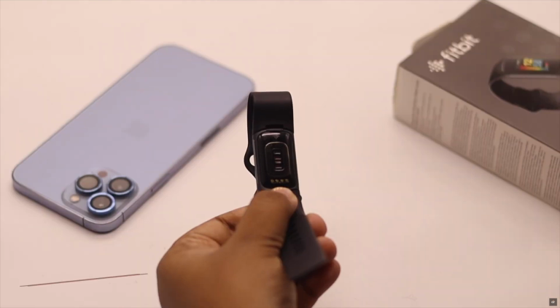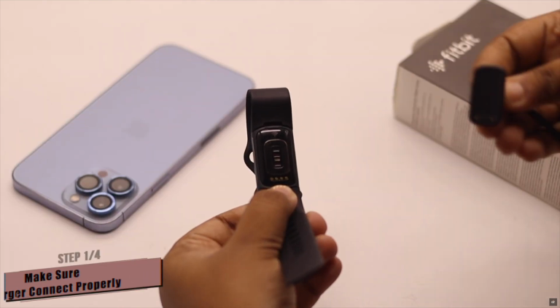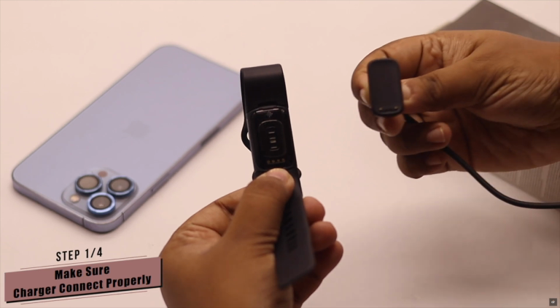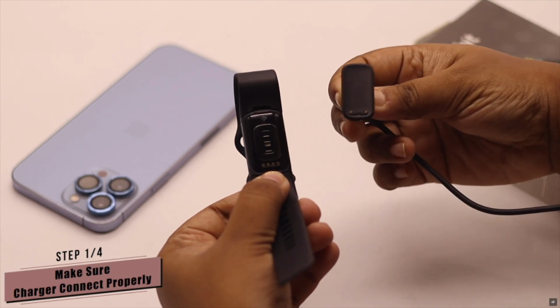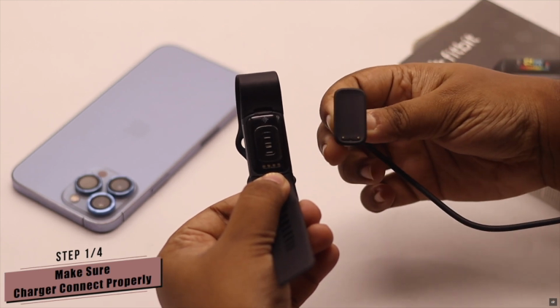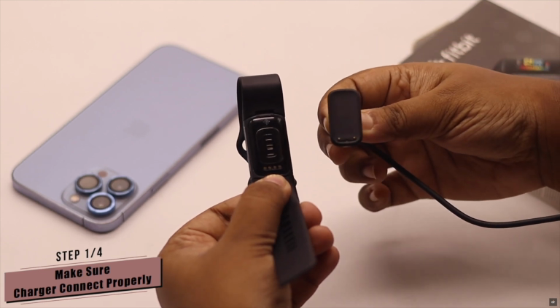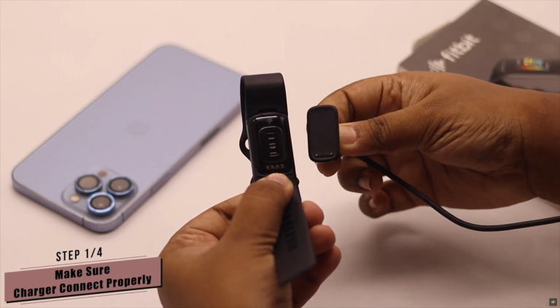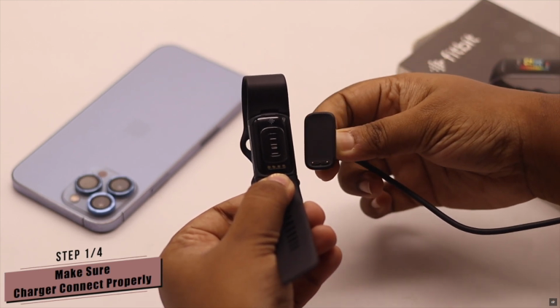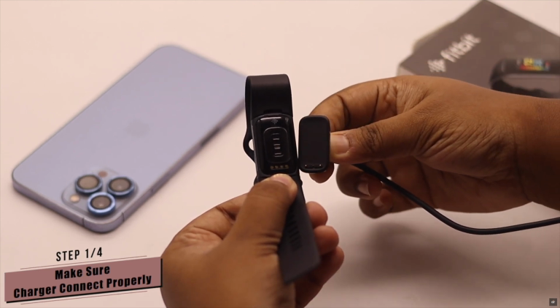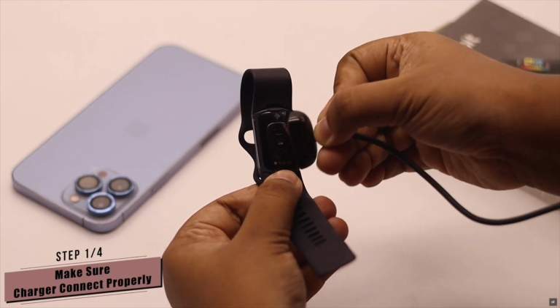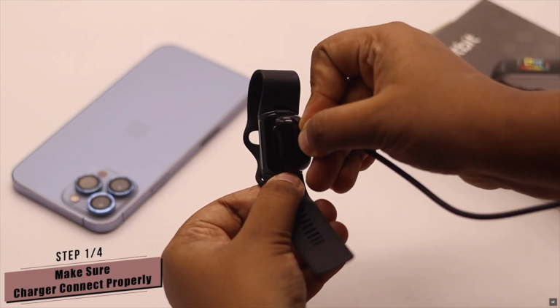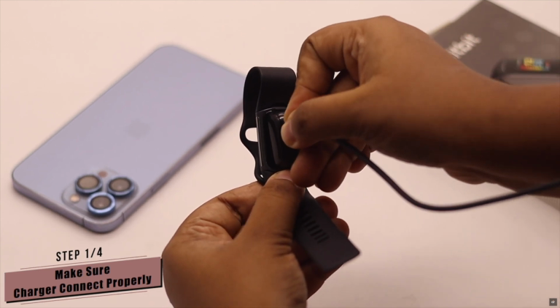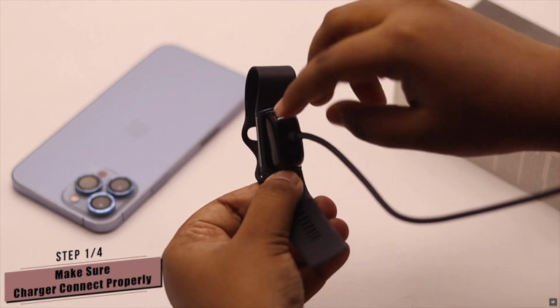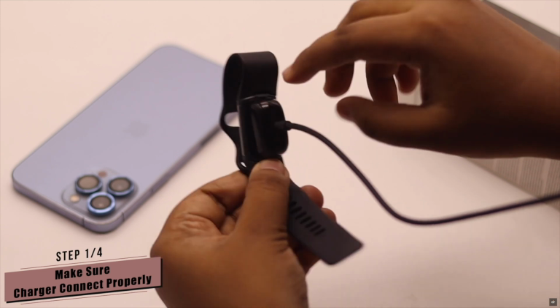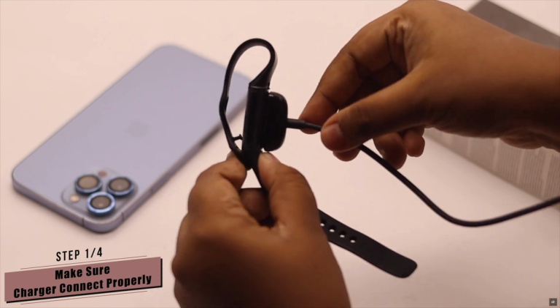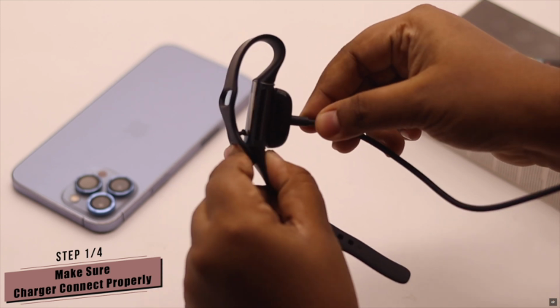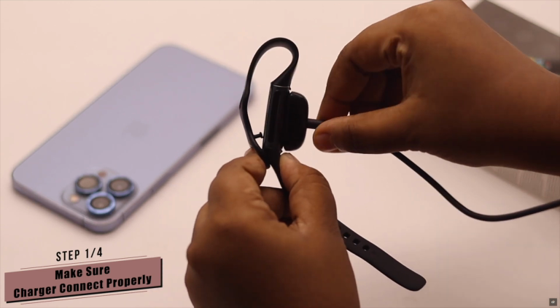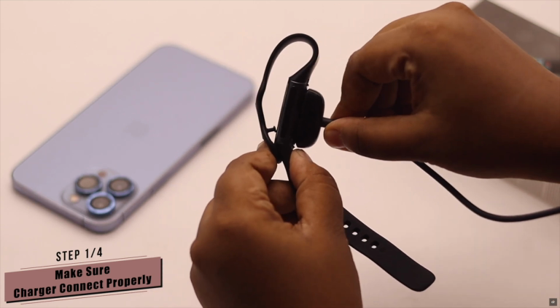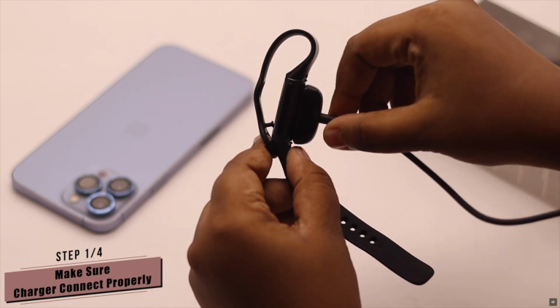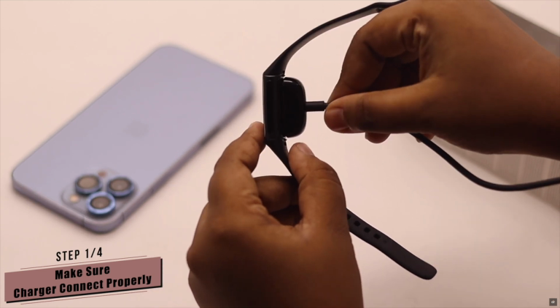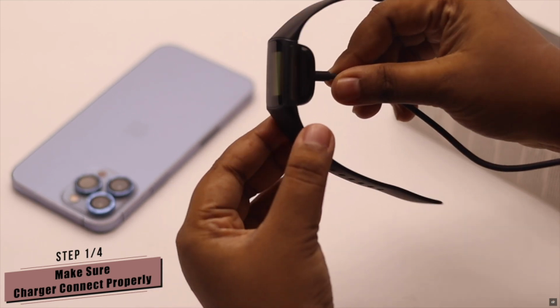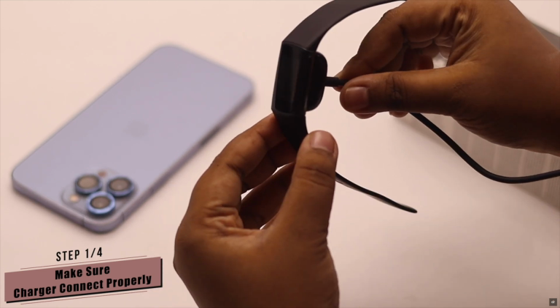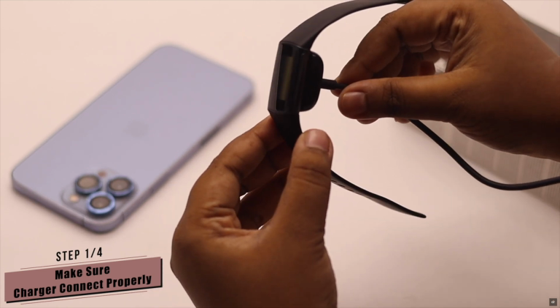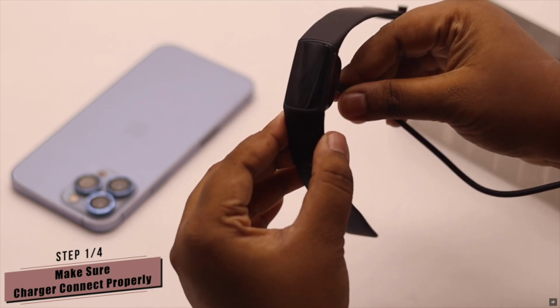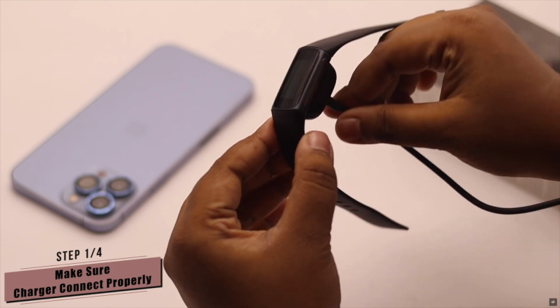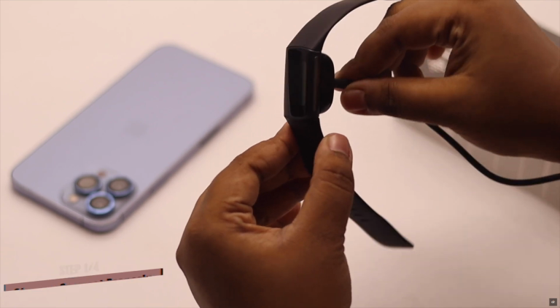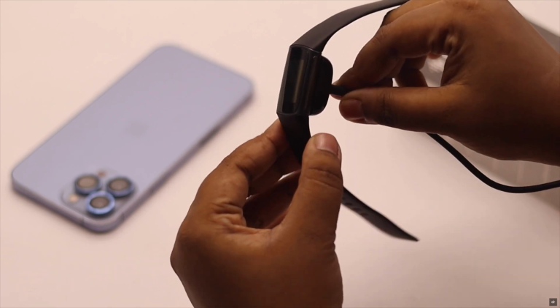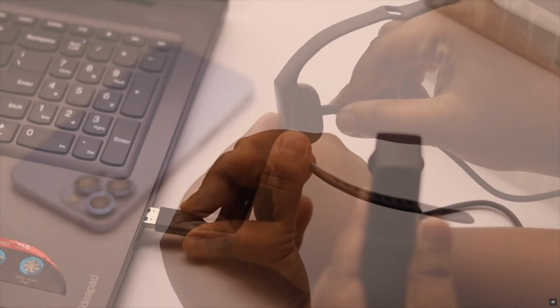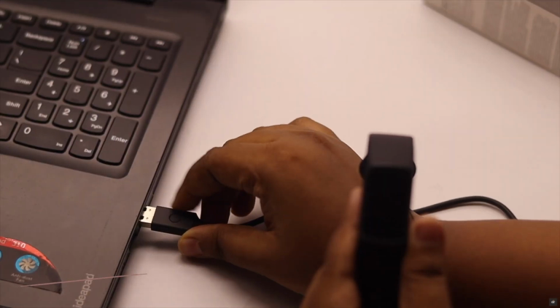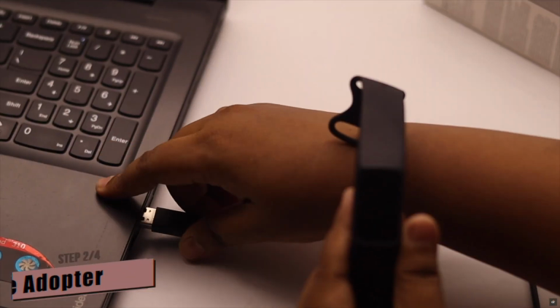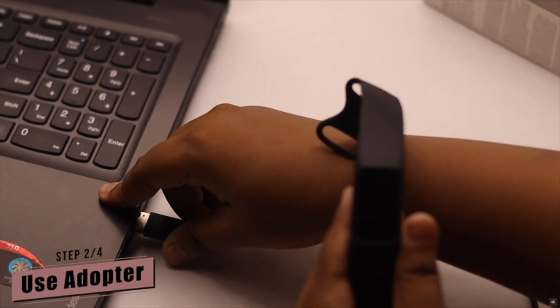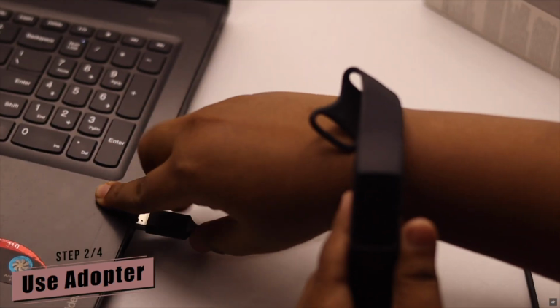First, you have to make sure the charging connector and the Fitbit connector are connected properly. If they are not connected properly or the connection is loose, then your Fitbit Charge won't be charging.